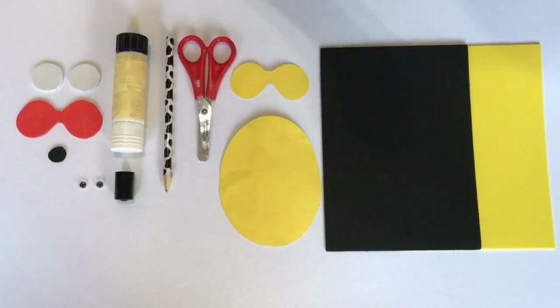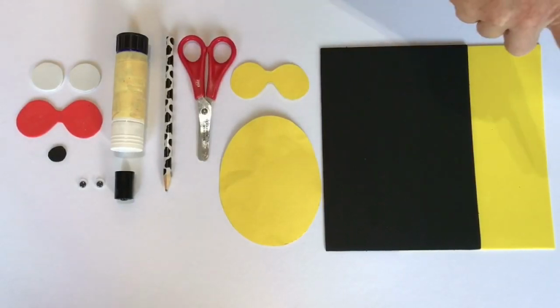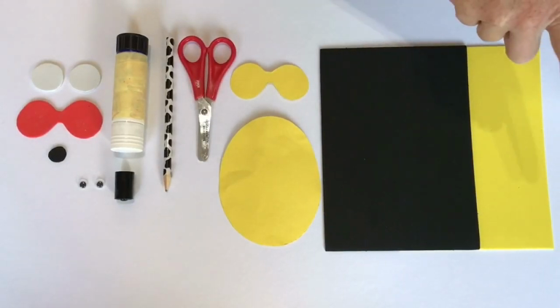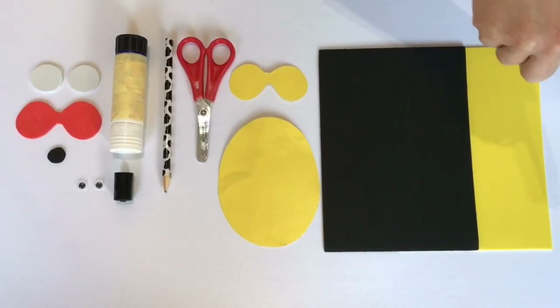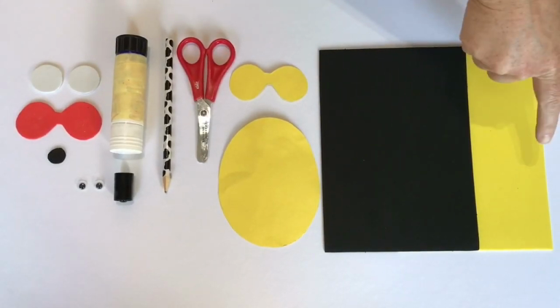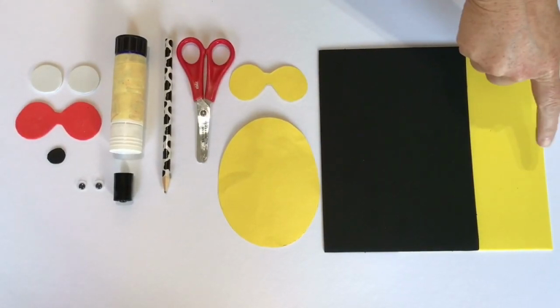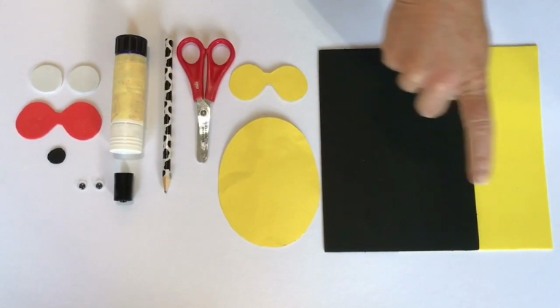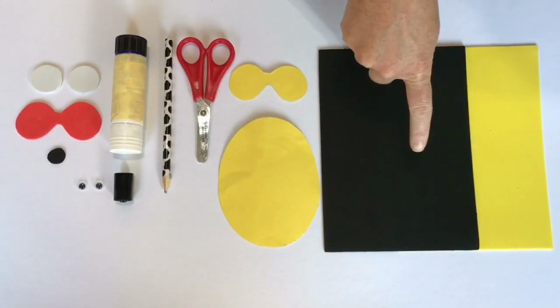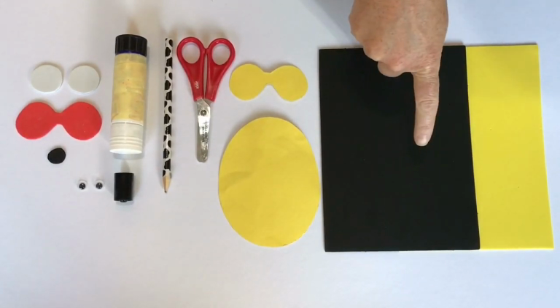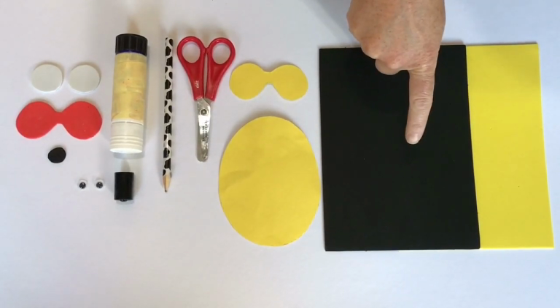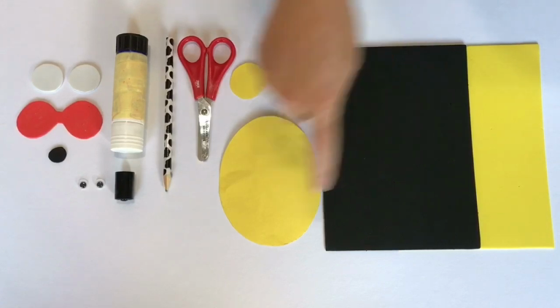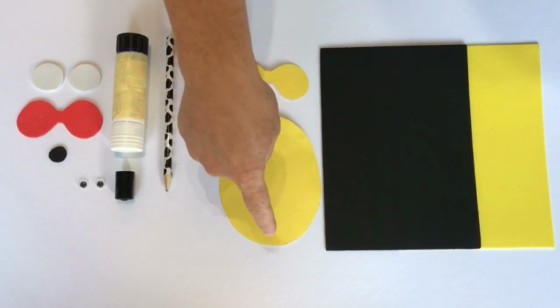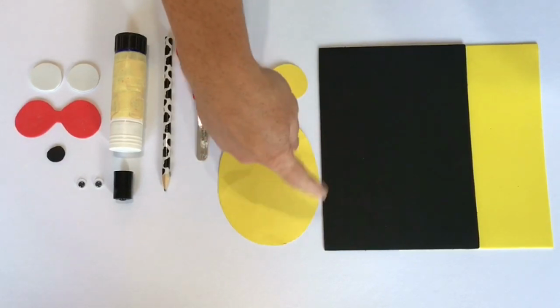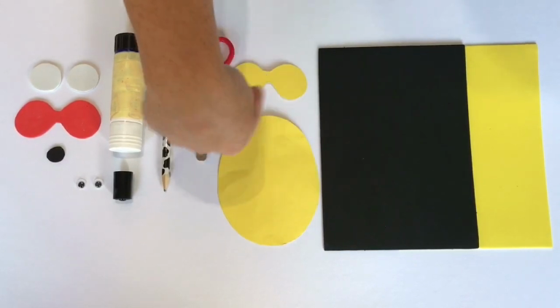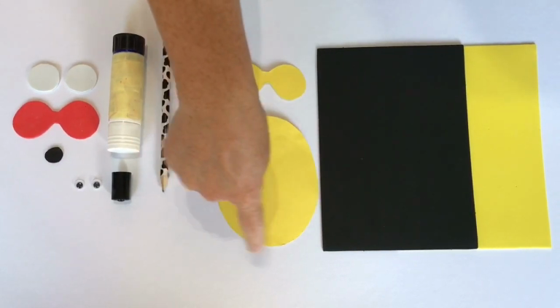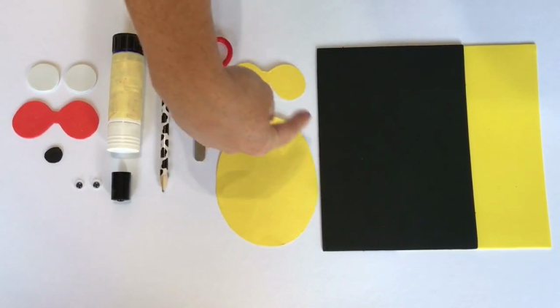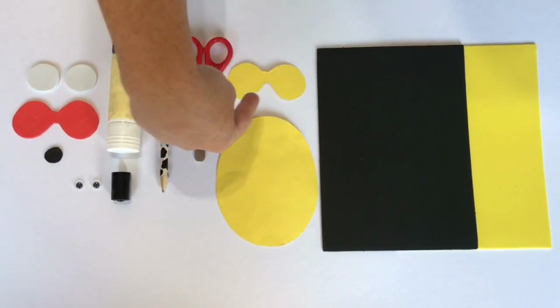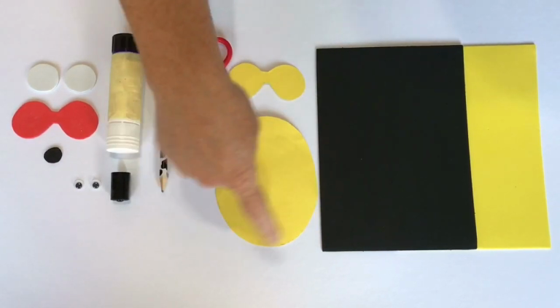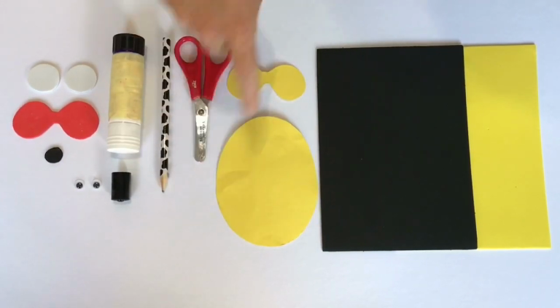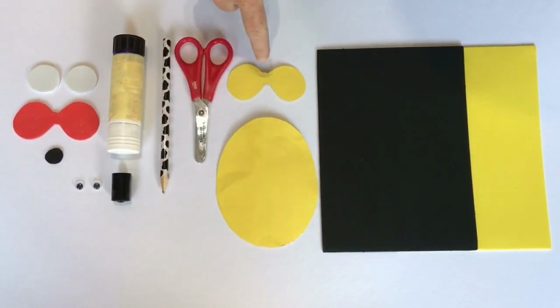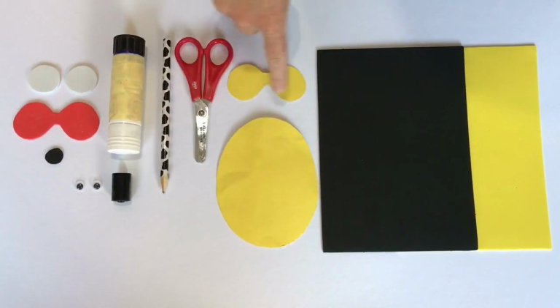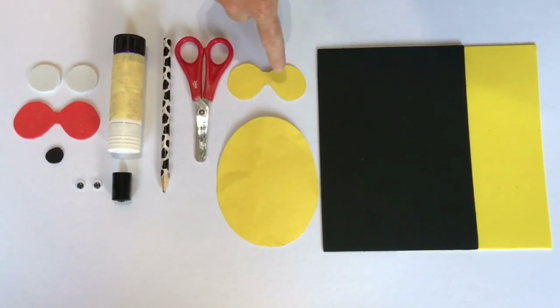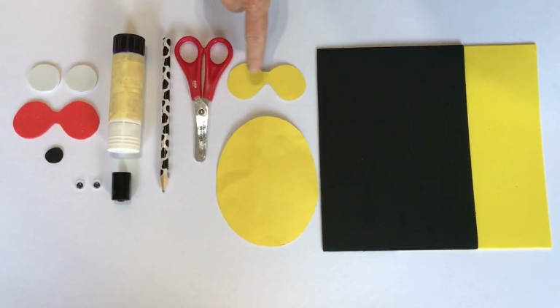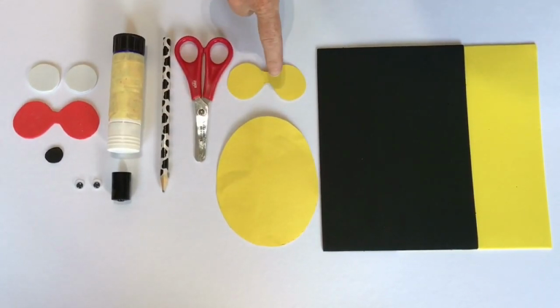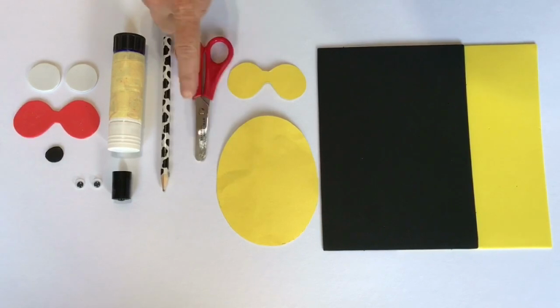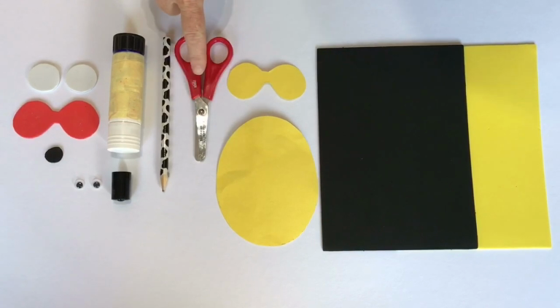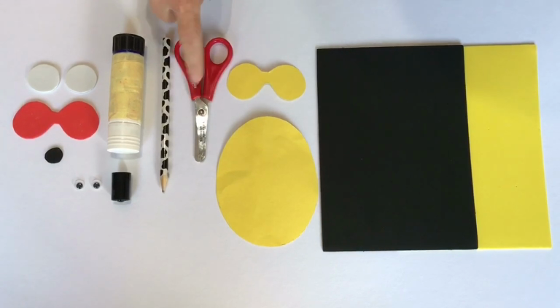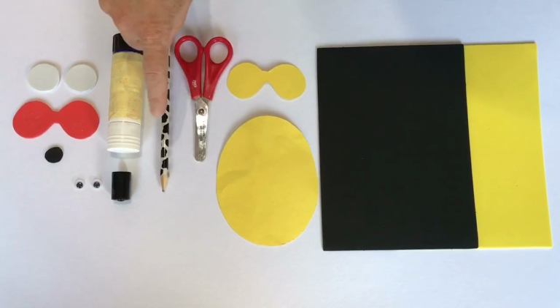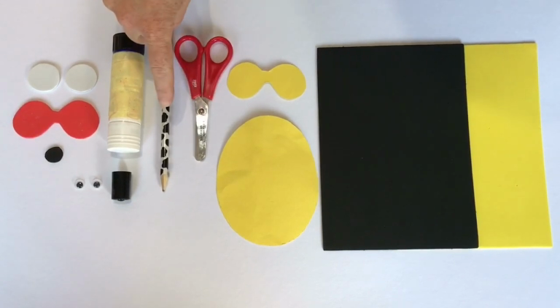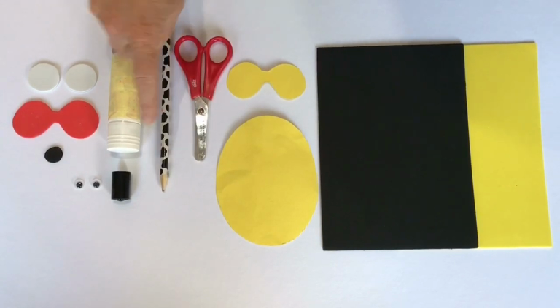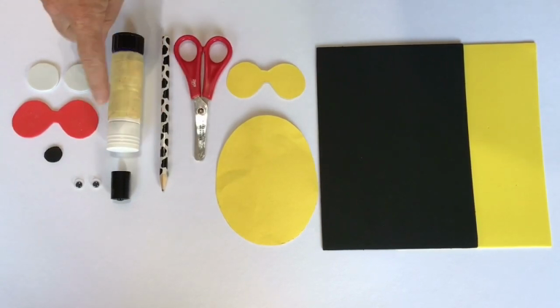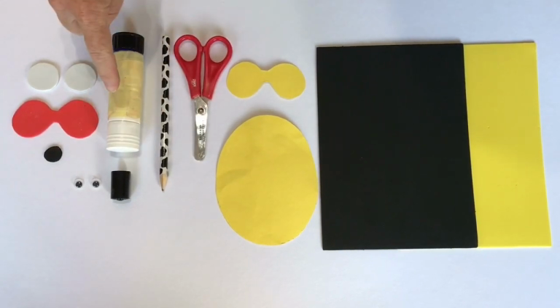What you're going to need is some yellow, some black foam, a template for Amelia's body, a template for Amelia's glasses, some scissors, a pencil, and glue.